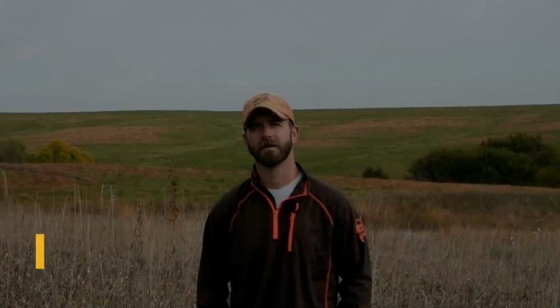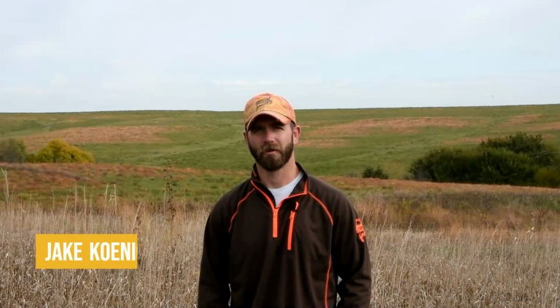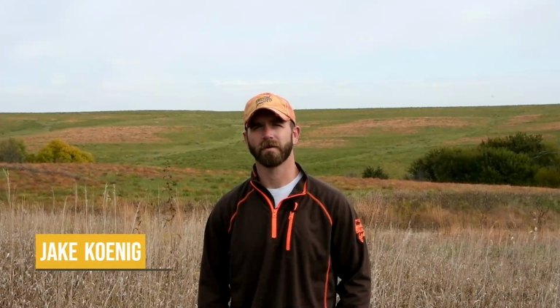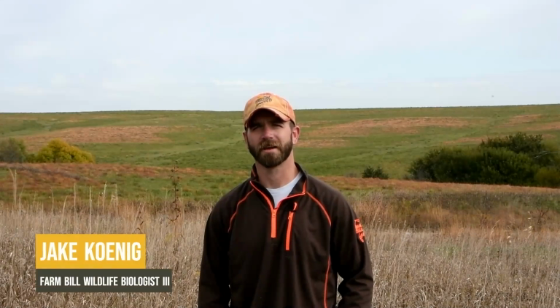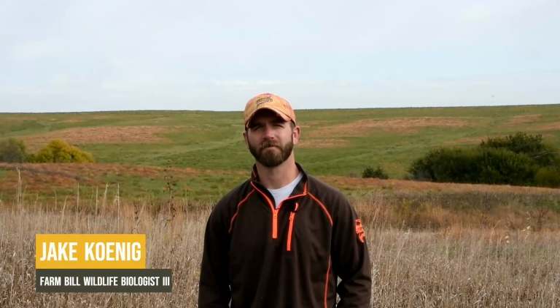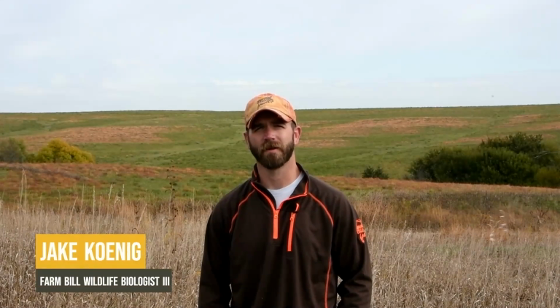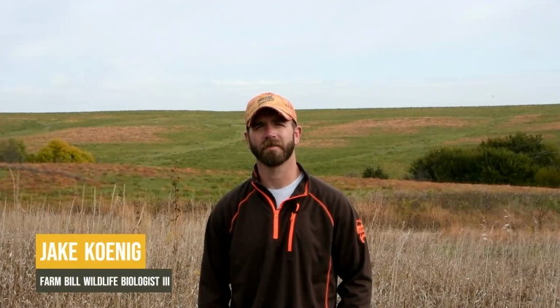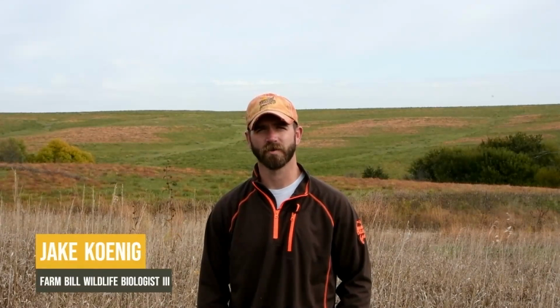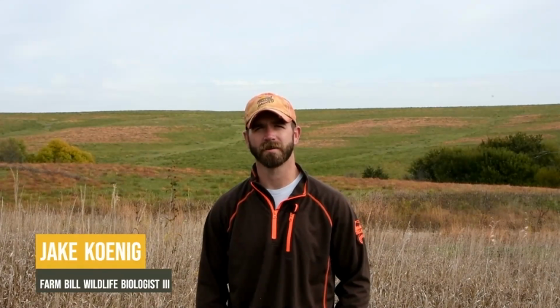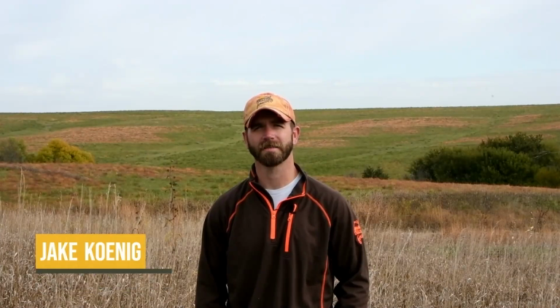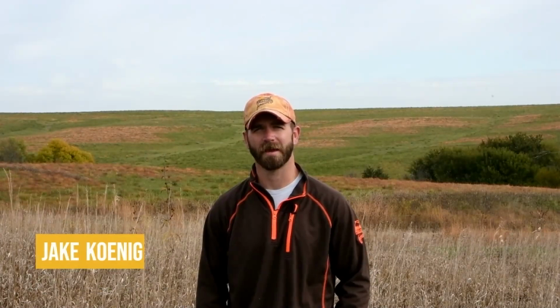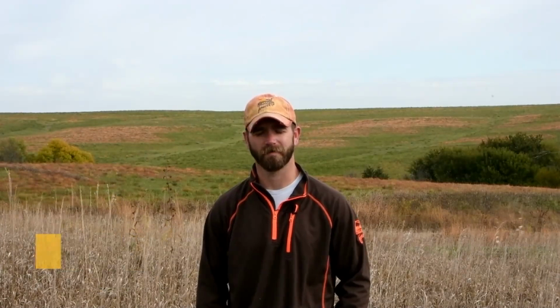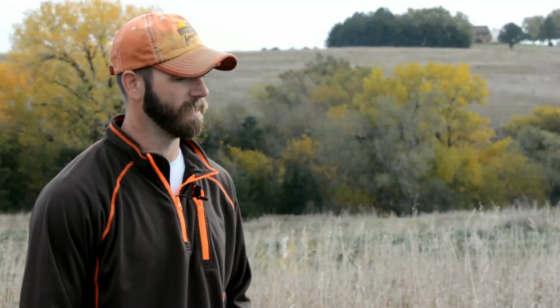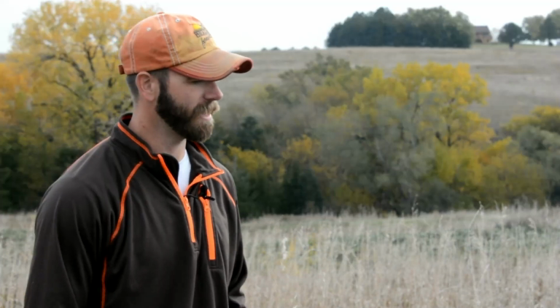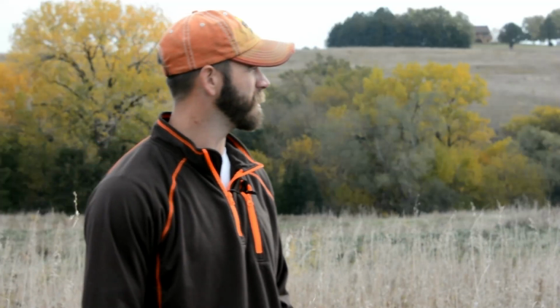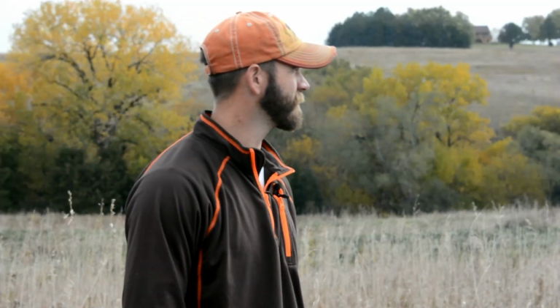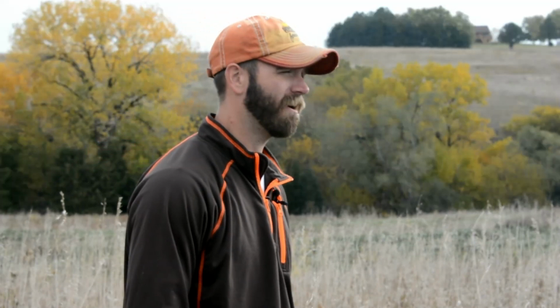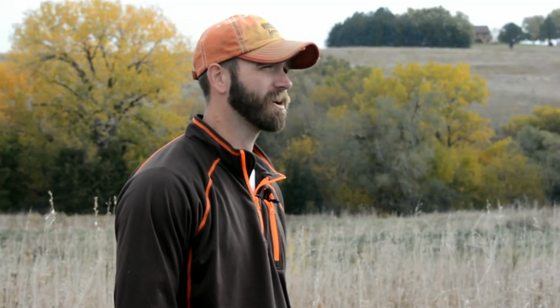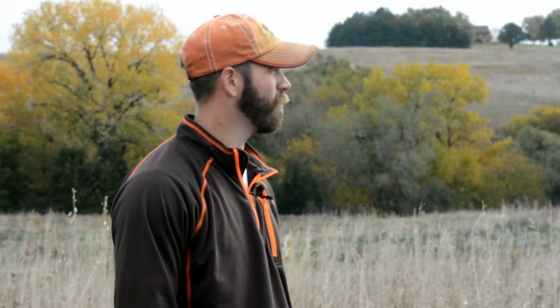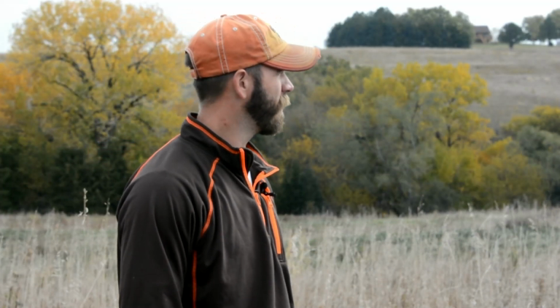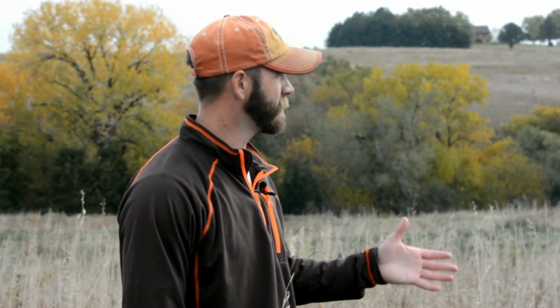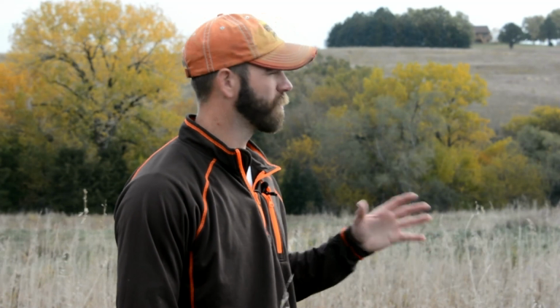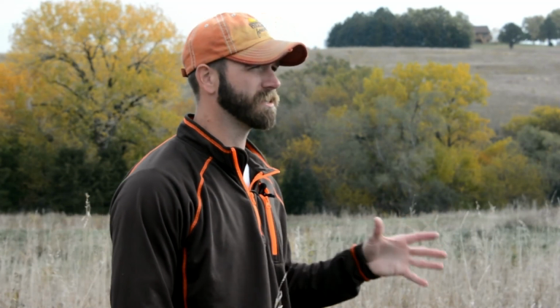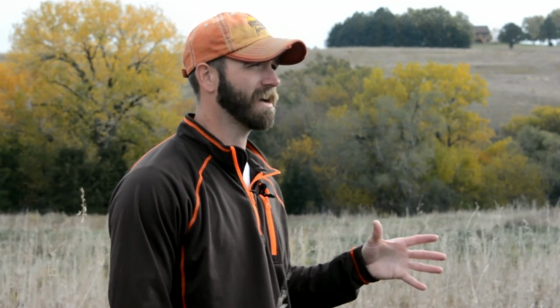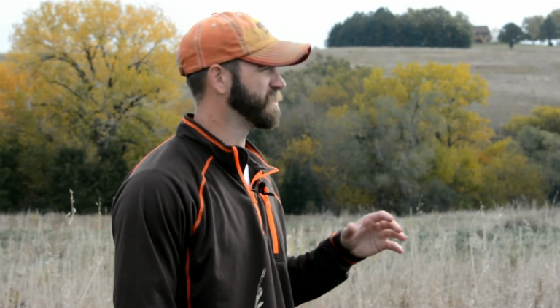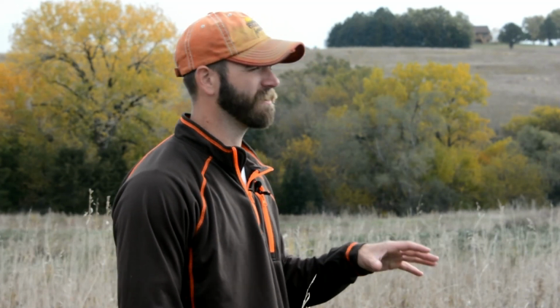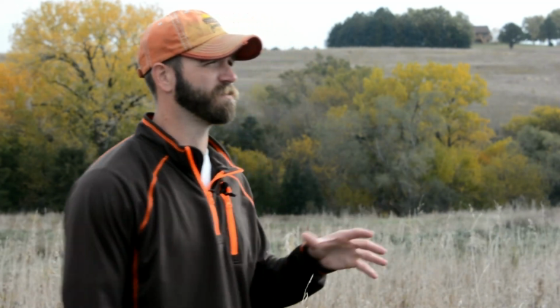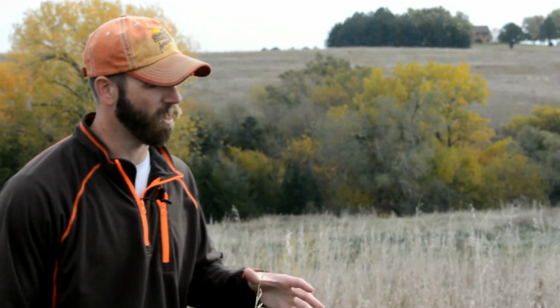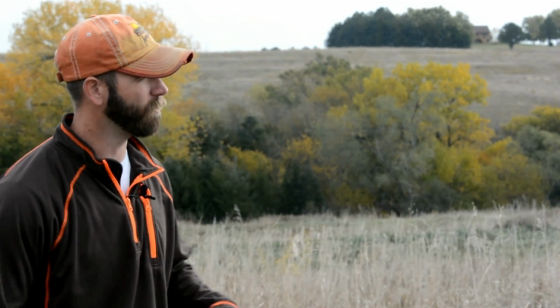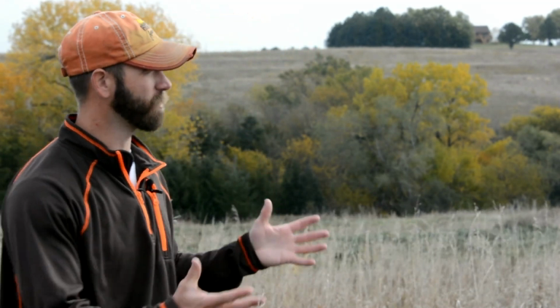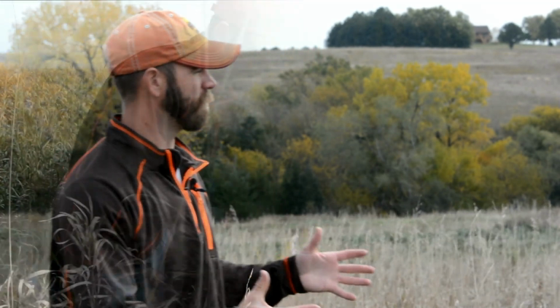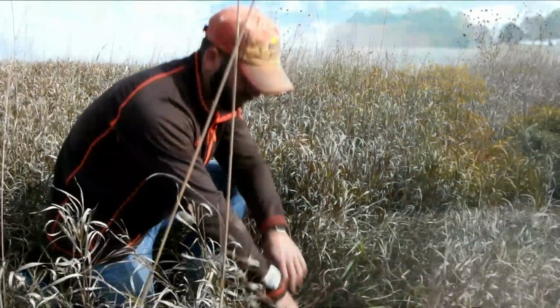Hello everyone, I'm Jake Koenig with Pheasants Forever. Thanks for joining us on today's habitat talk. Today we're going to be discussing how to control invasive cool season grass, specifically smooth brome, with chemical control.